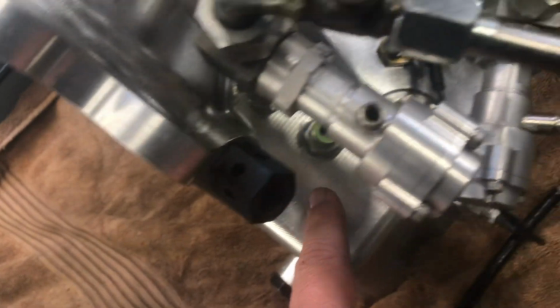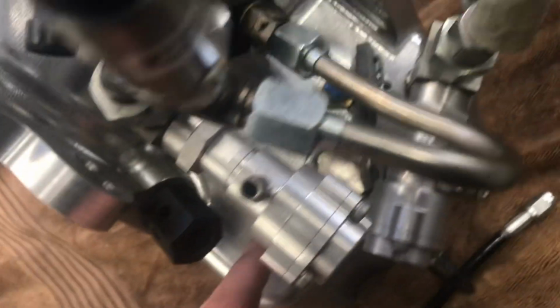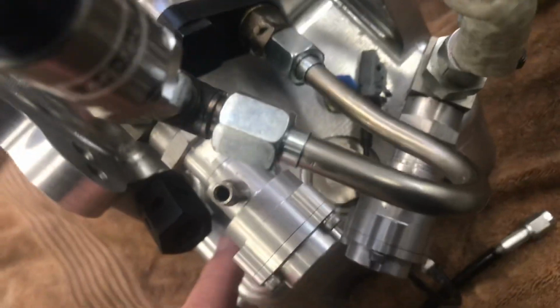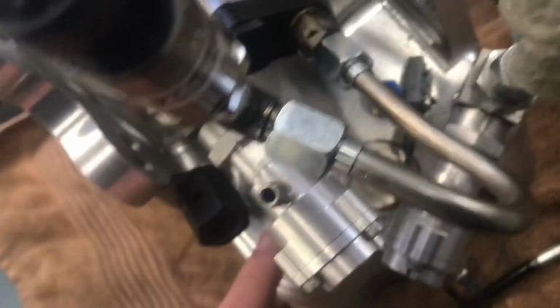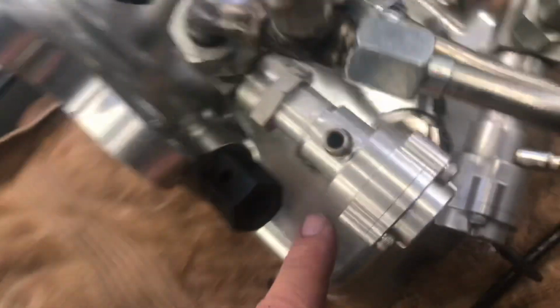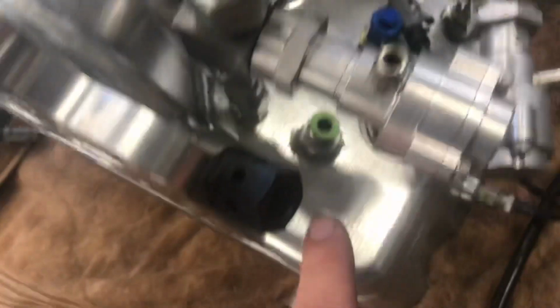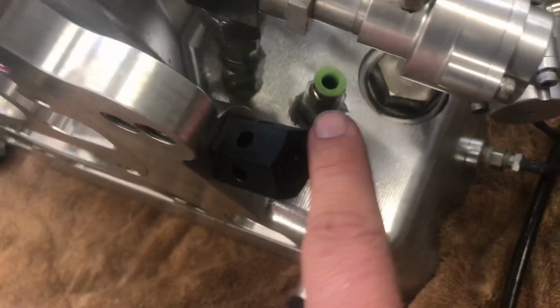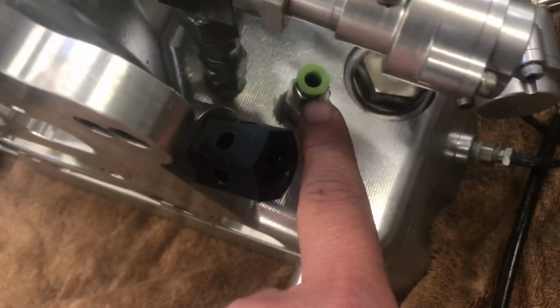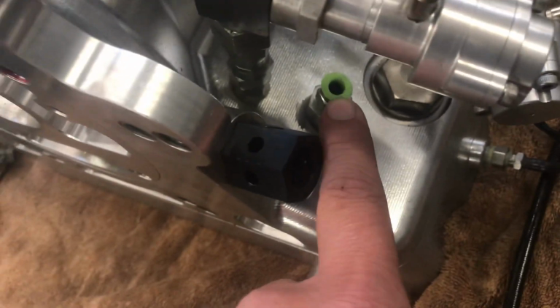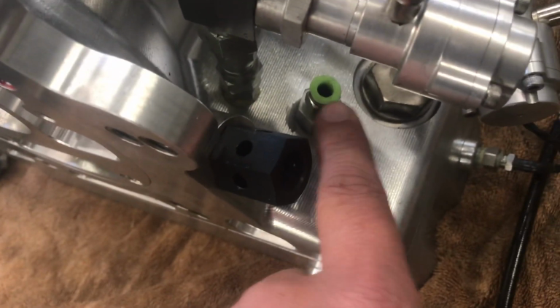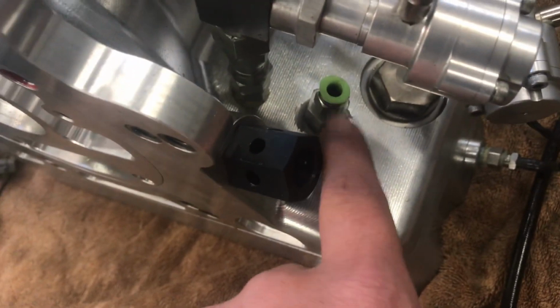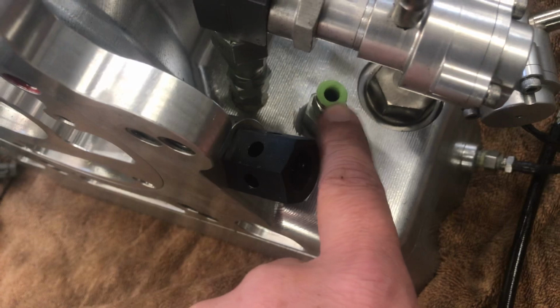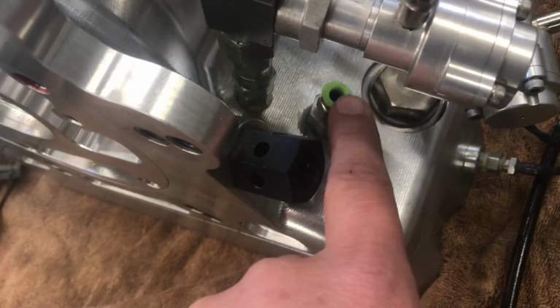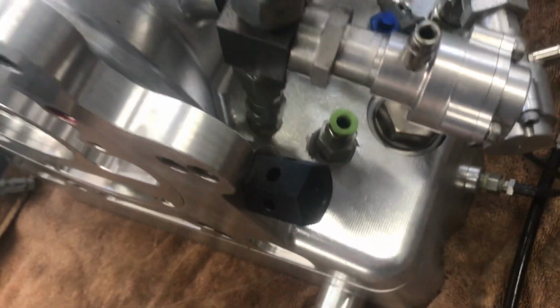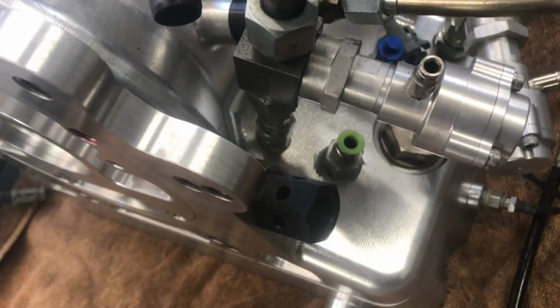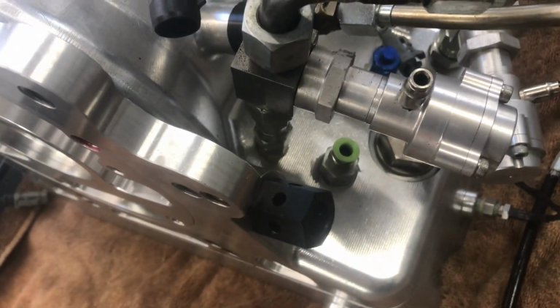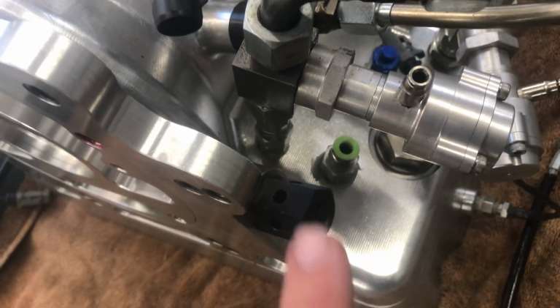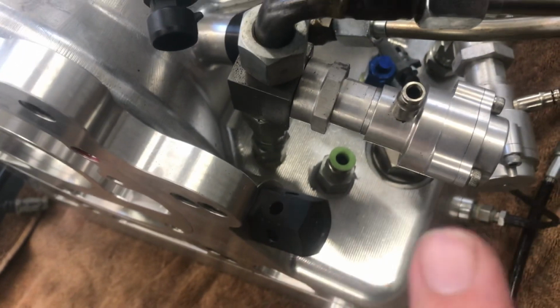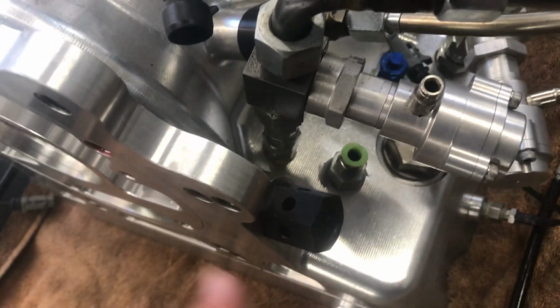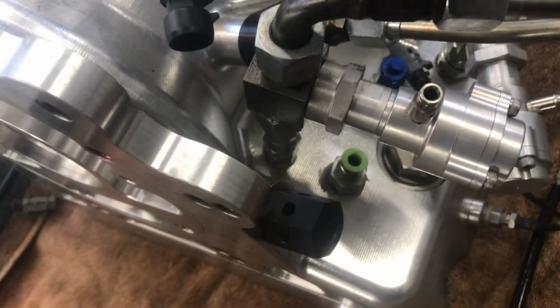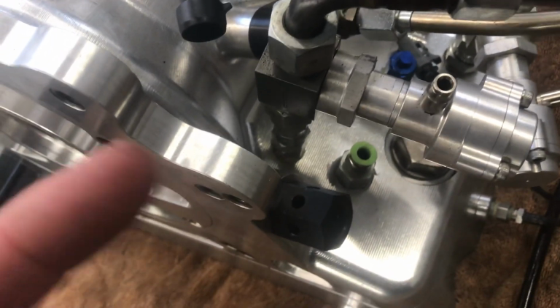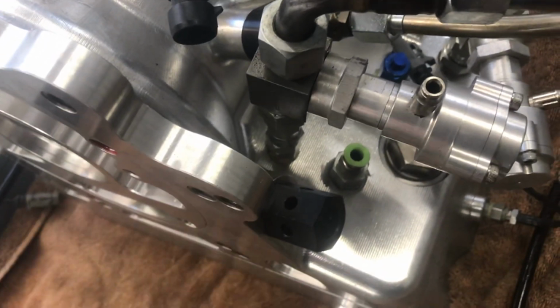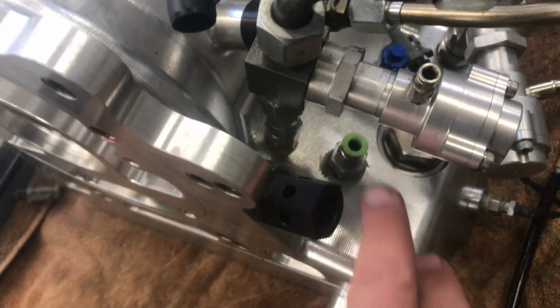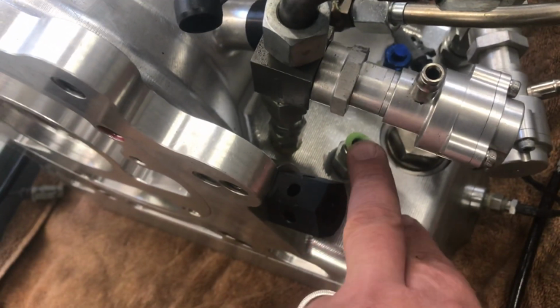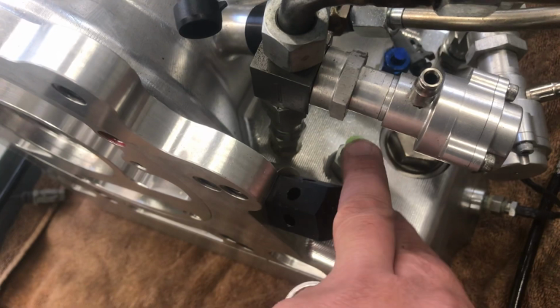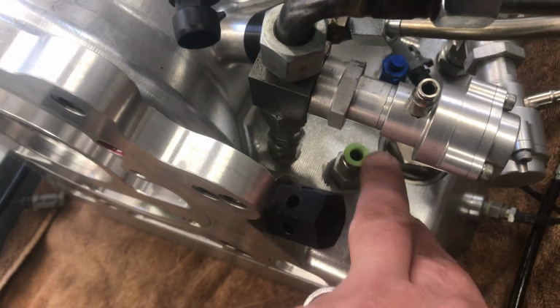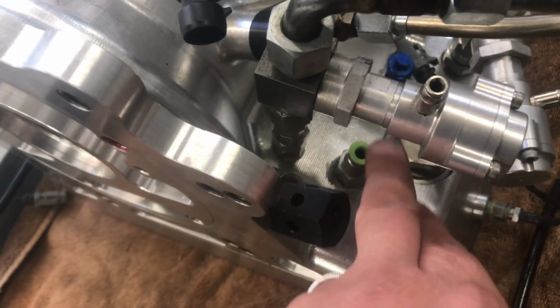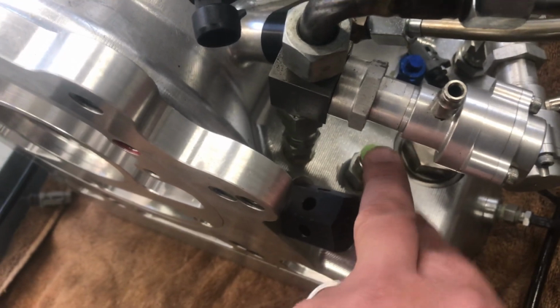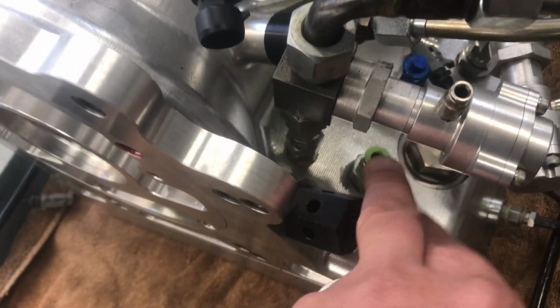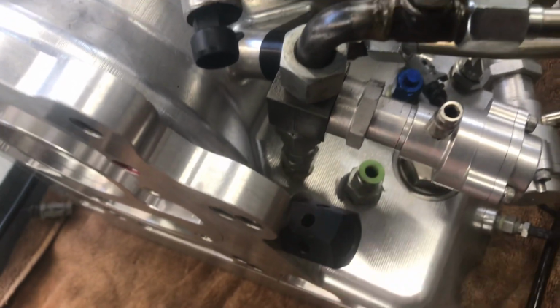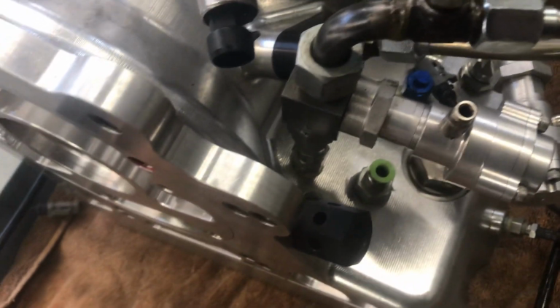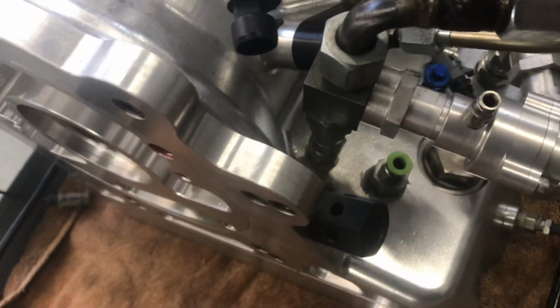The additional port down here in green is the source for the lockup valve. Inside the bottom of the pan there's a connection that goes to the actual lockup valve, and another solenoid feeds 150 PSI there to turn the lockup on.